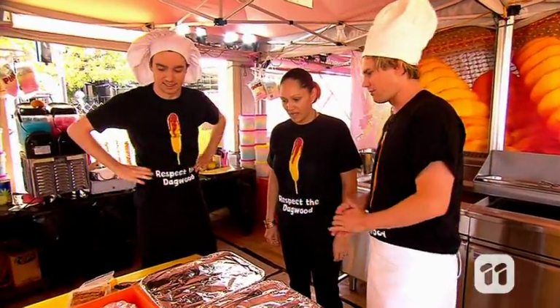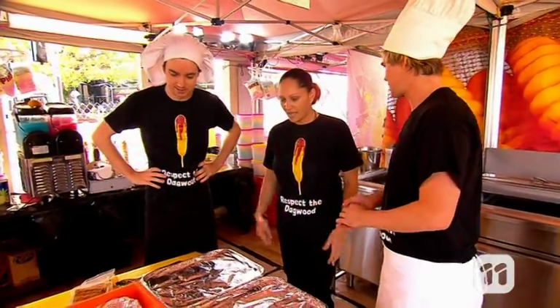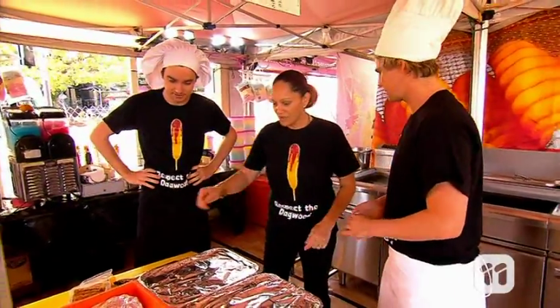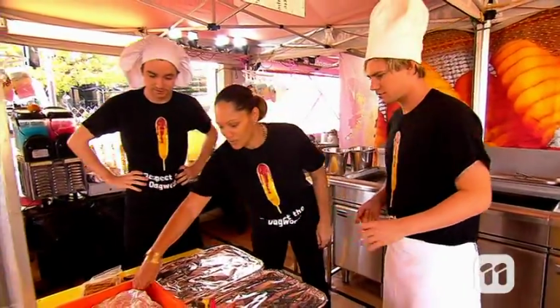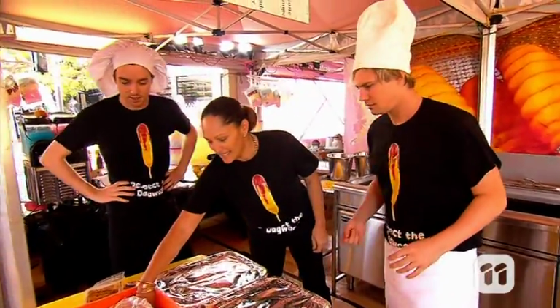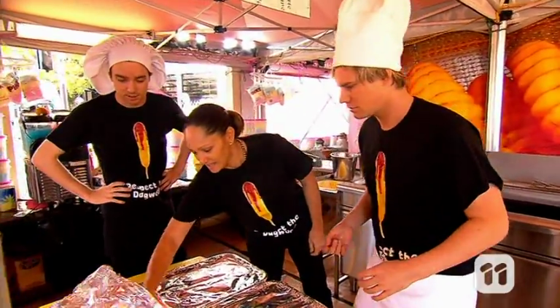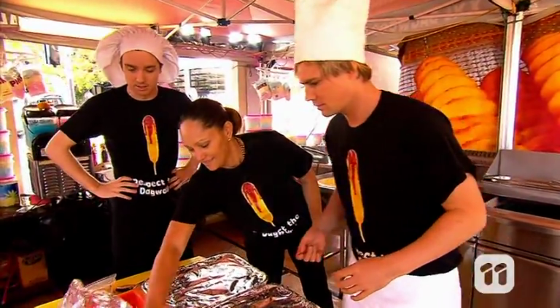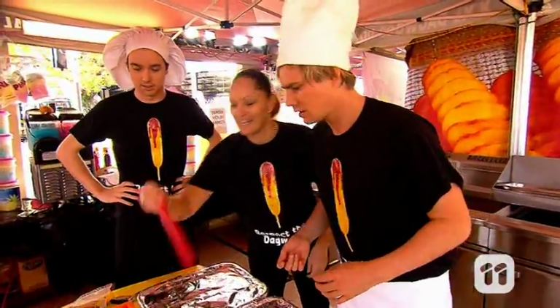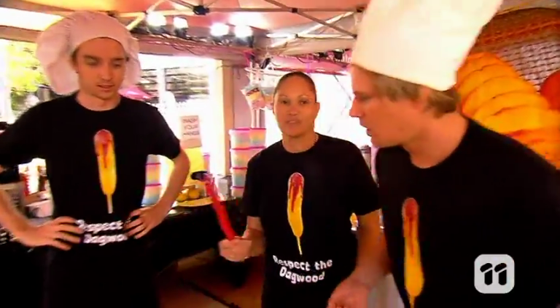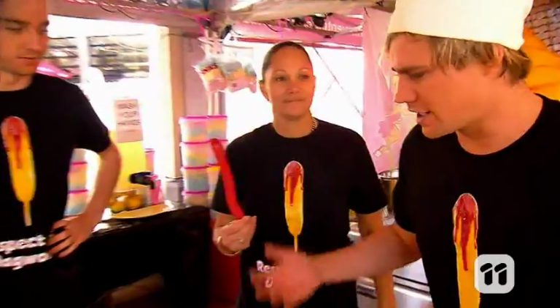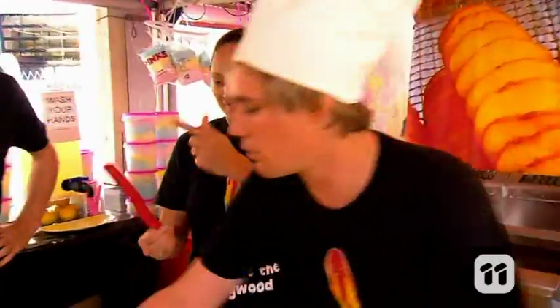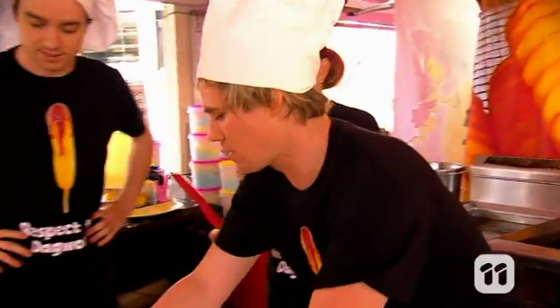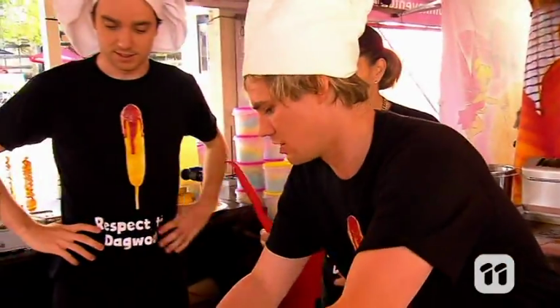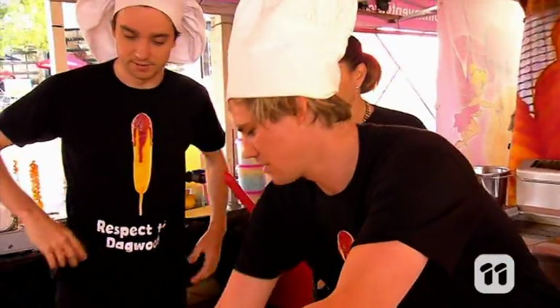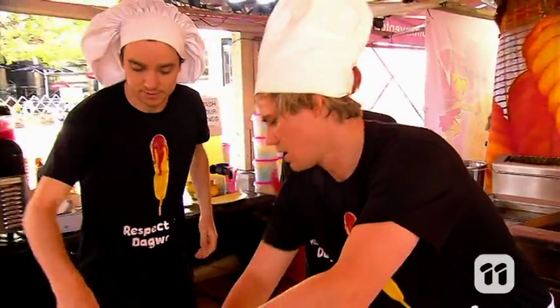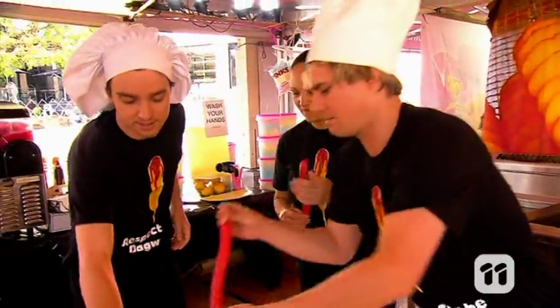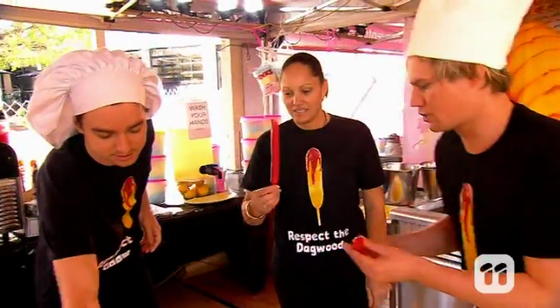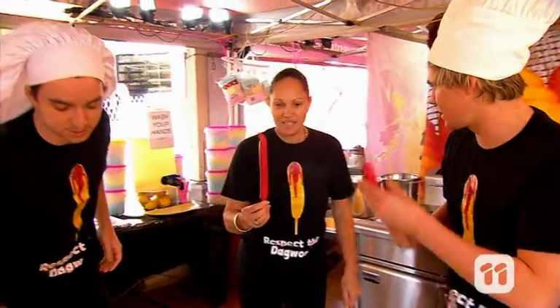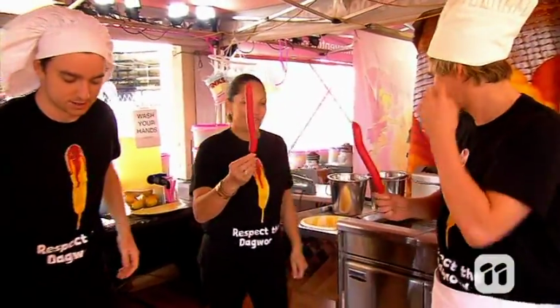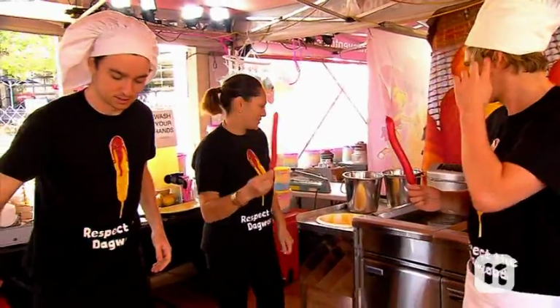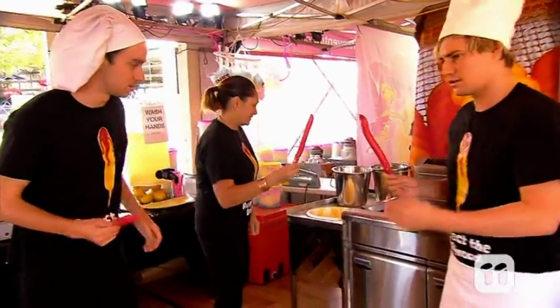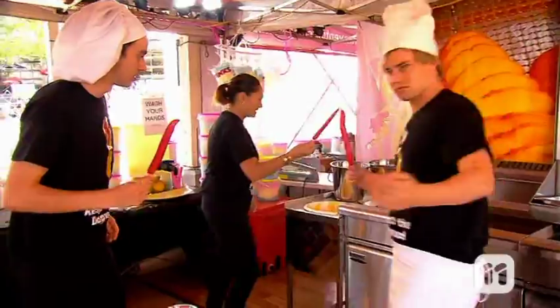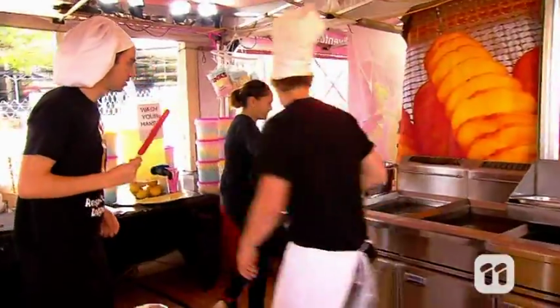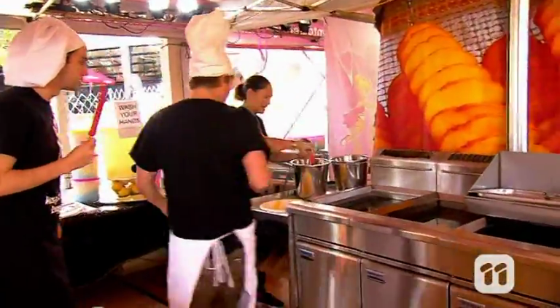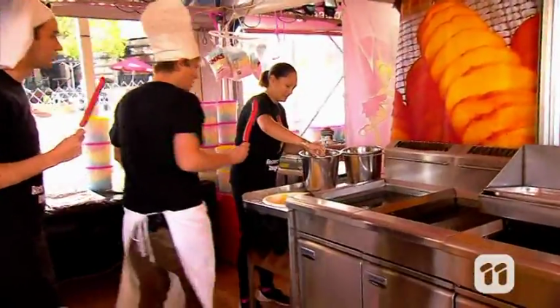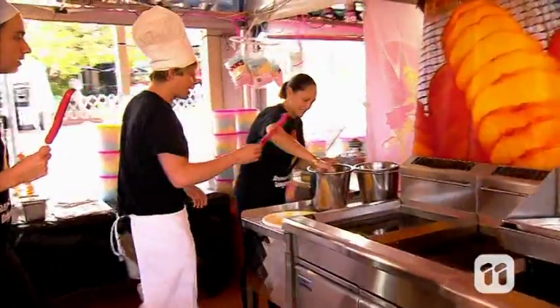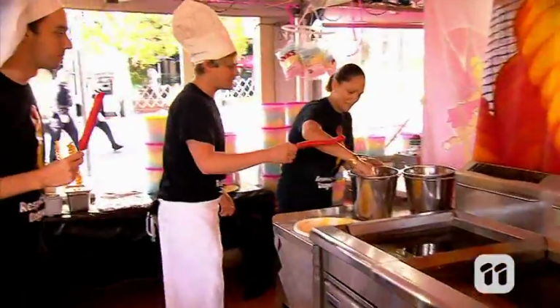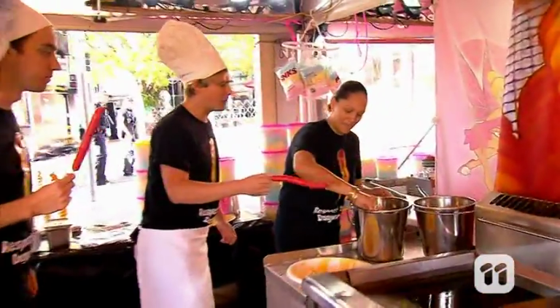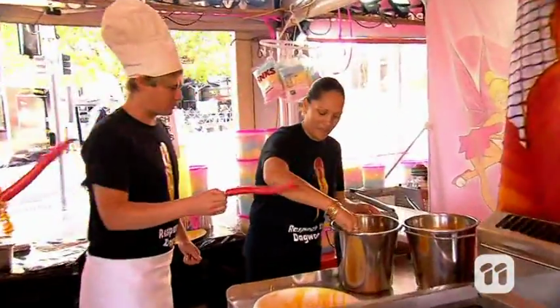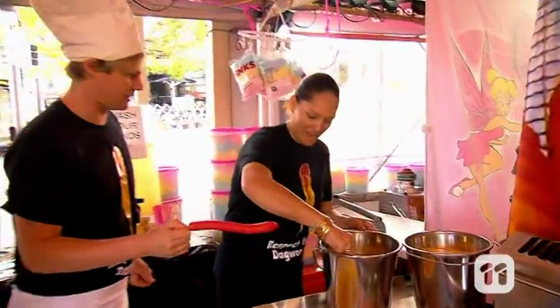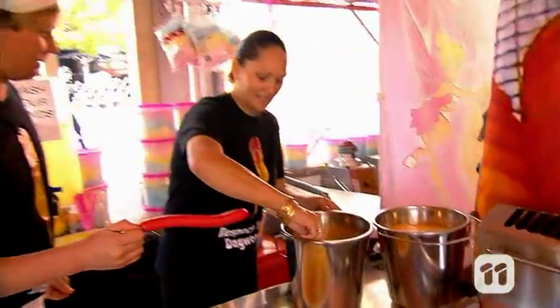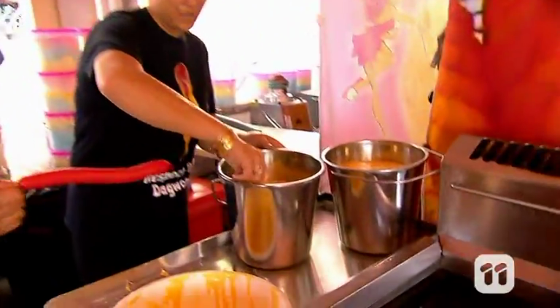What's up first? First of all, you need the Dagwood dog. Obviously. Can we make one with you? Yes, let's go. Take the Dagwood dog, place it into the batter. Now this batter is special, isn't it? This is special.